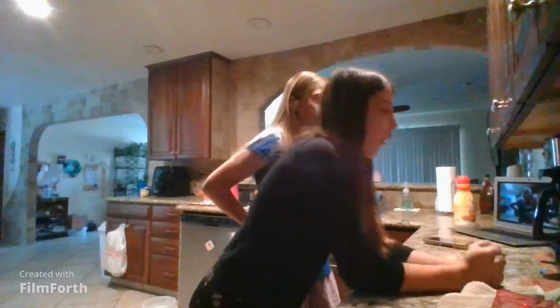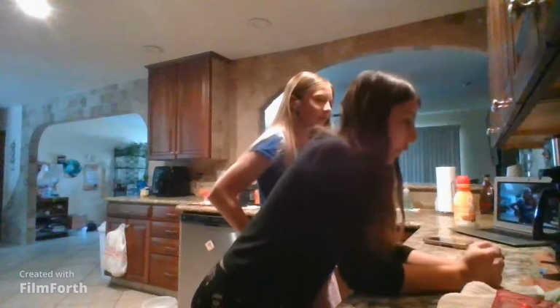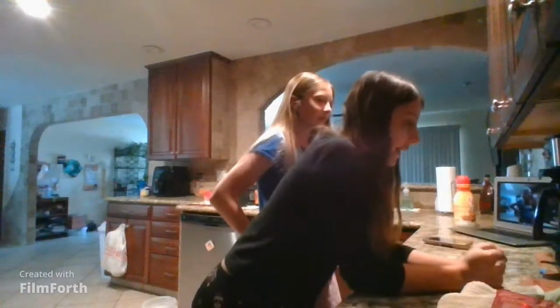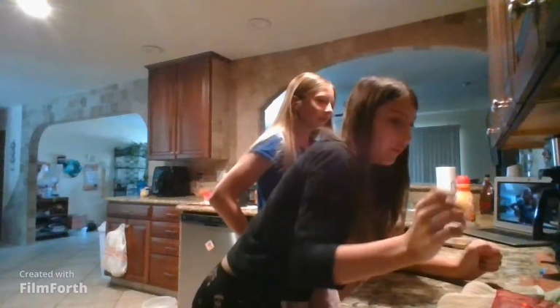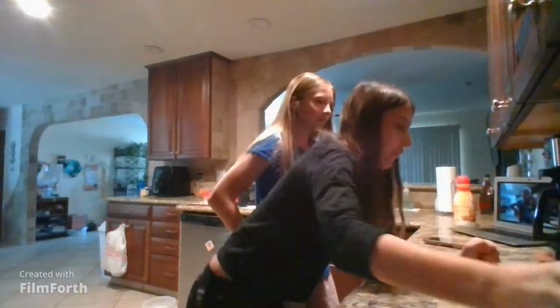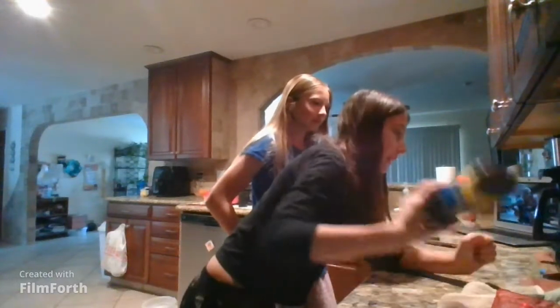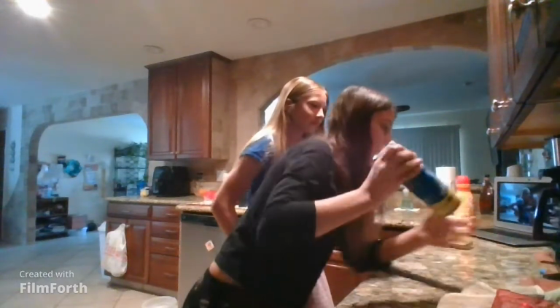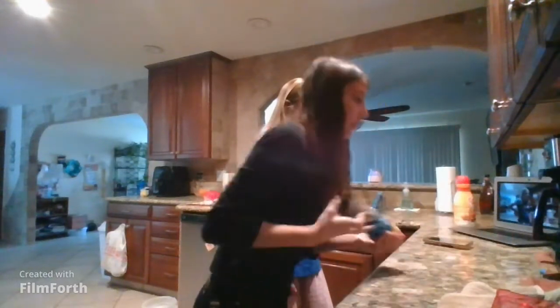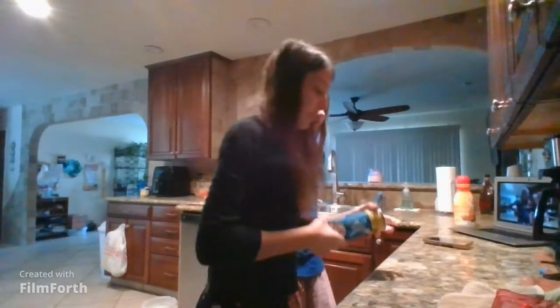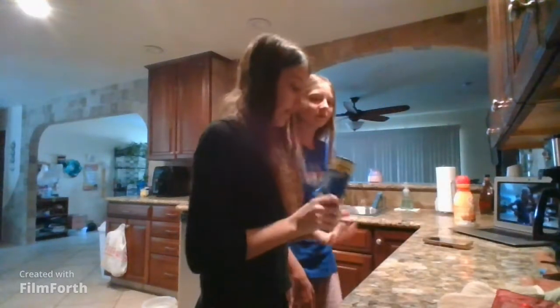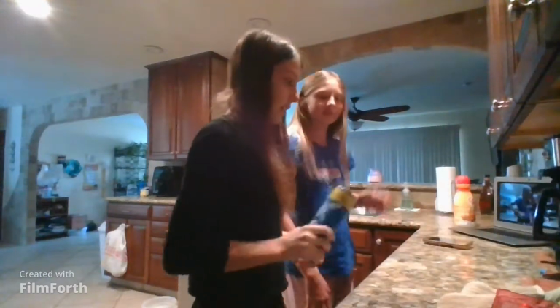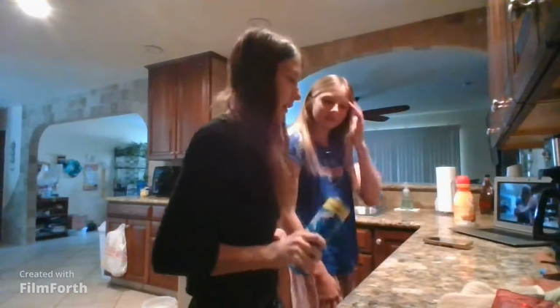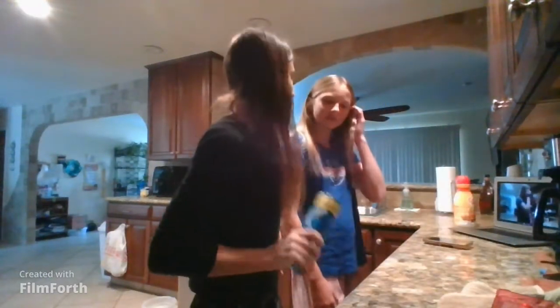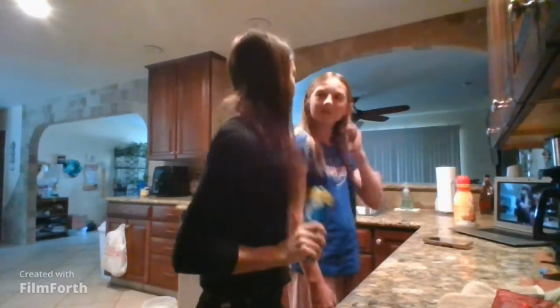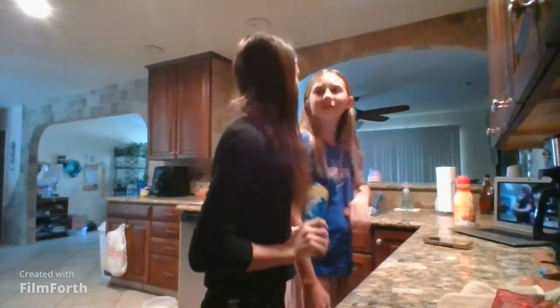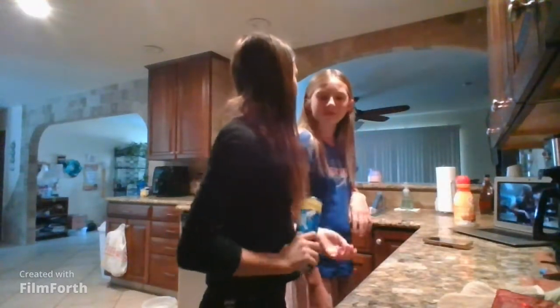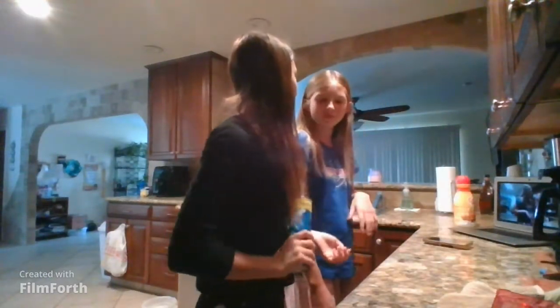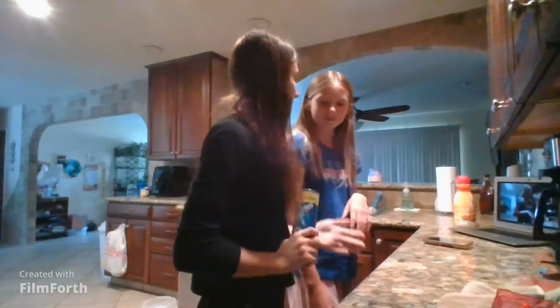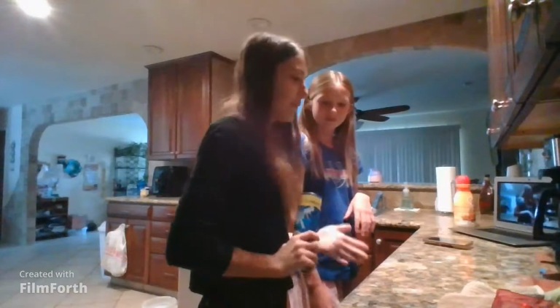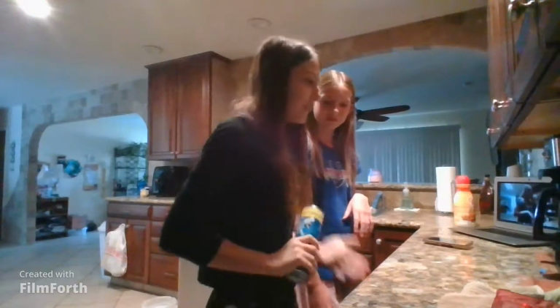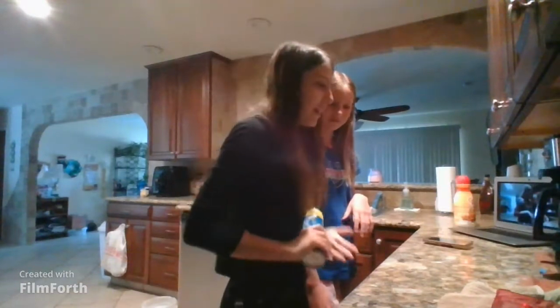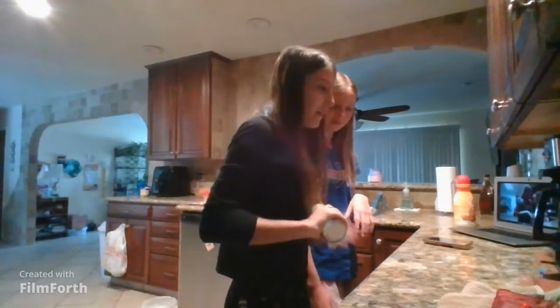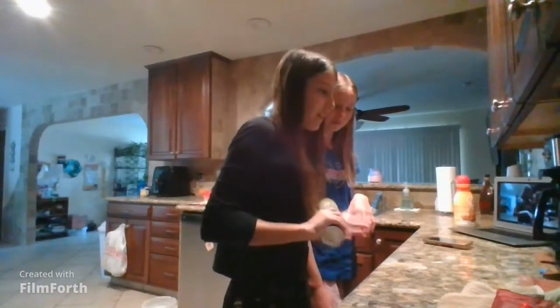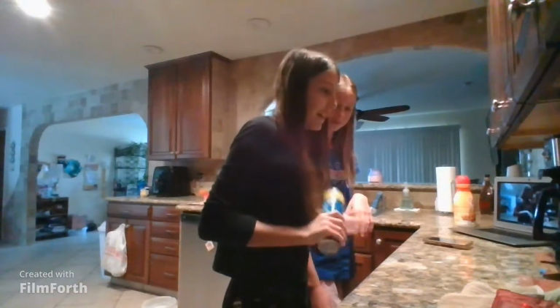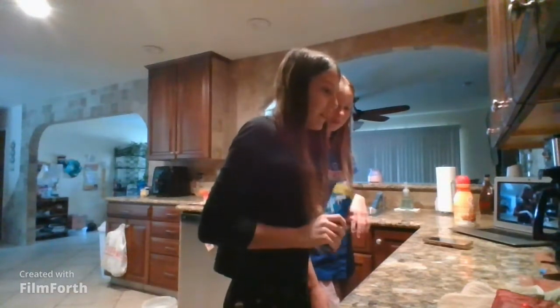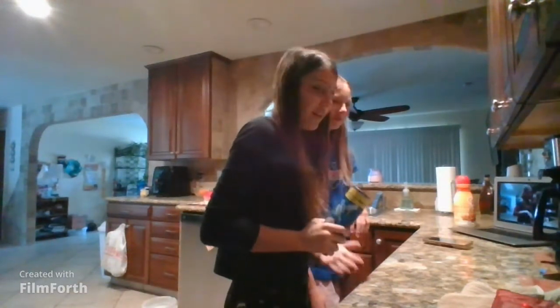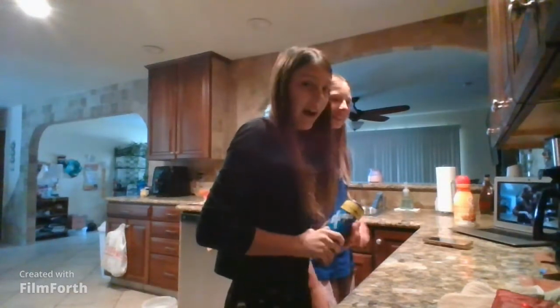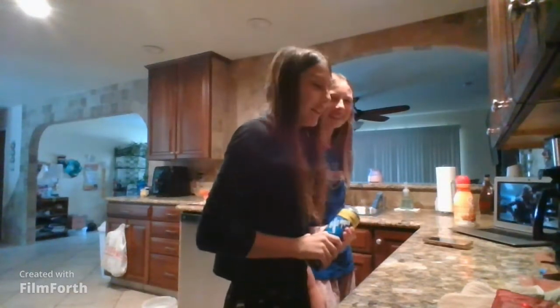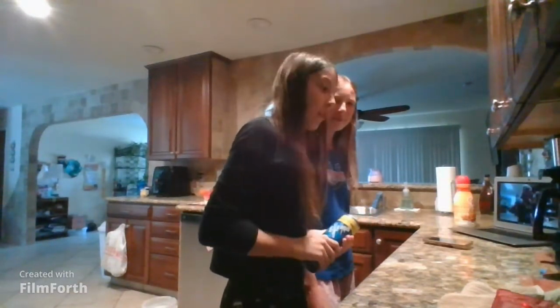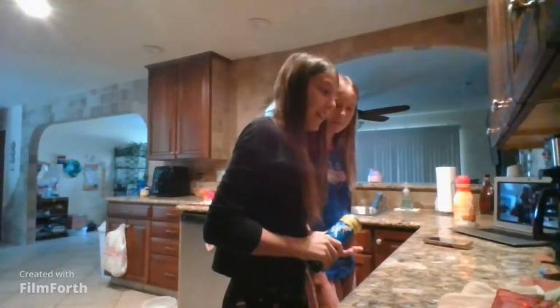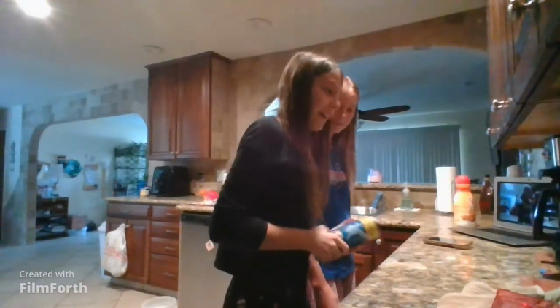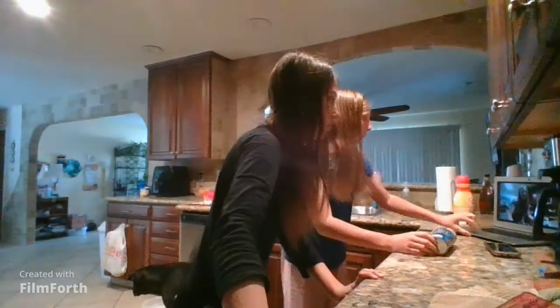Okay, we have the cinnamon rolls. I'm scared because everybody's asleep. Well, I'm scared to crack them, so I think let's go outside and crack them.